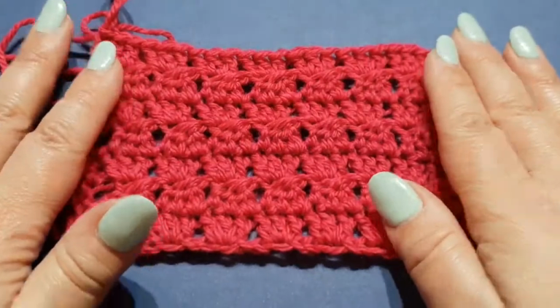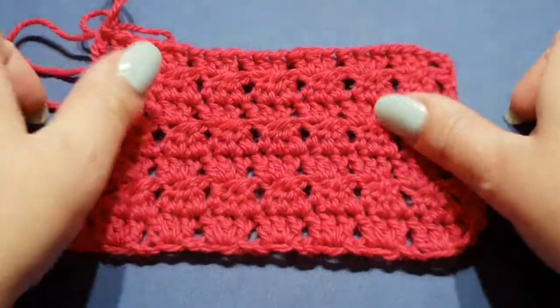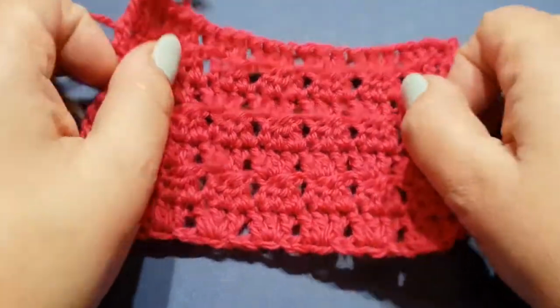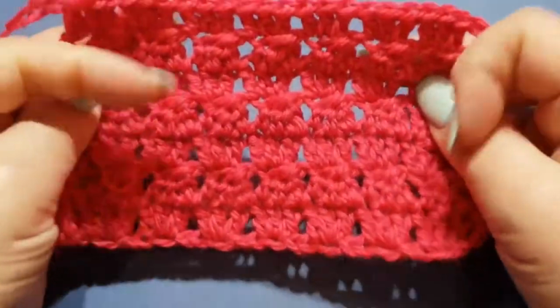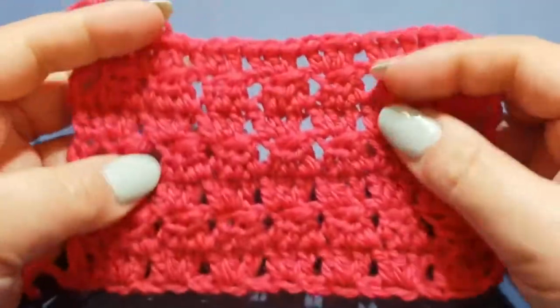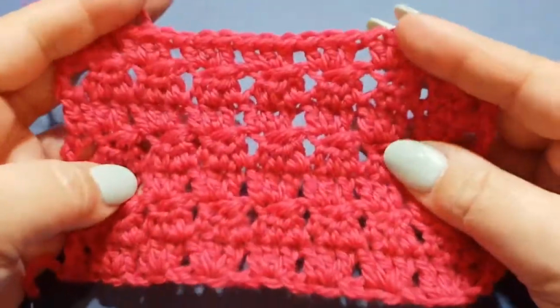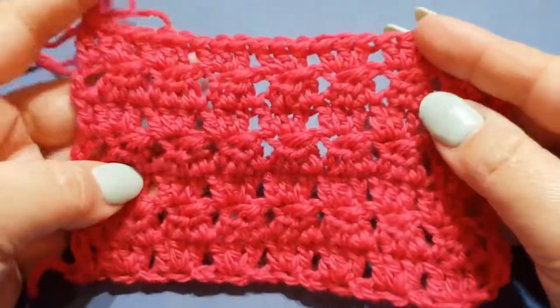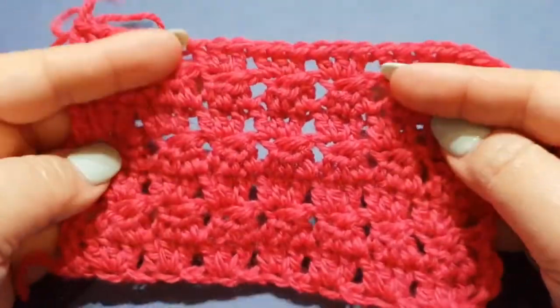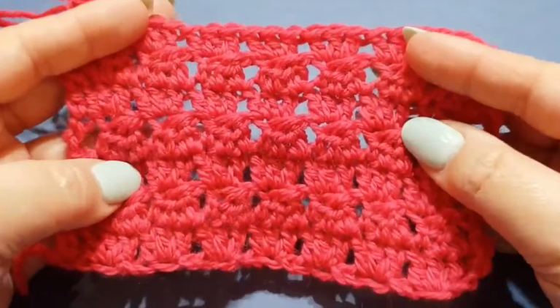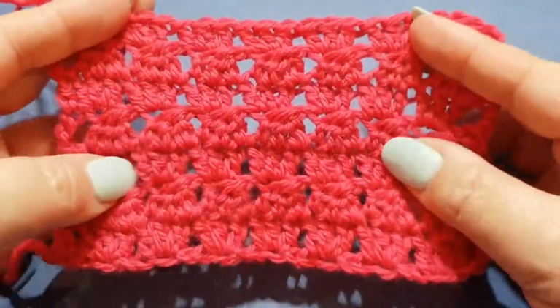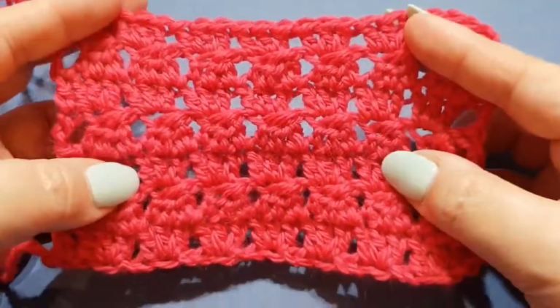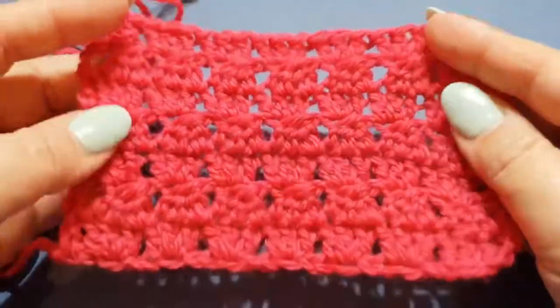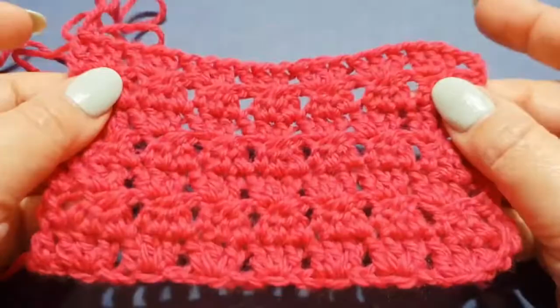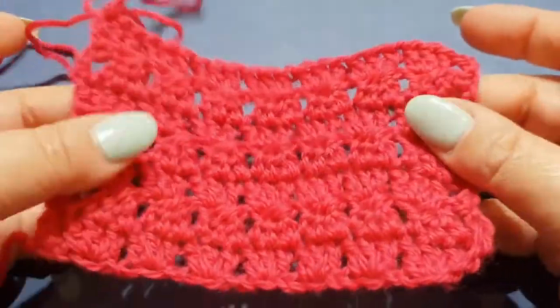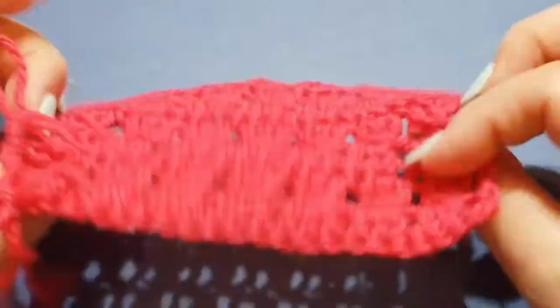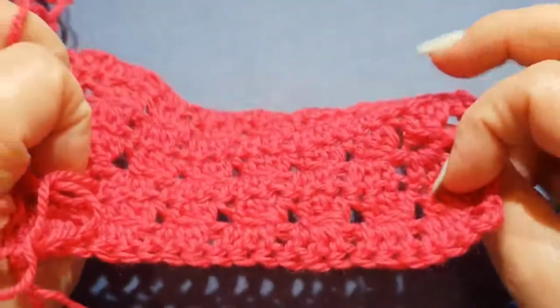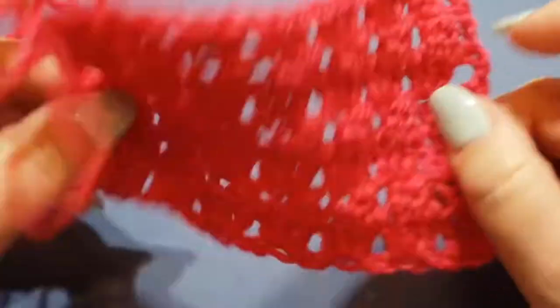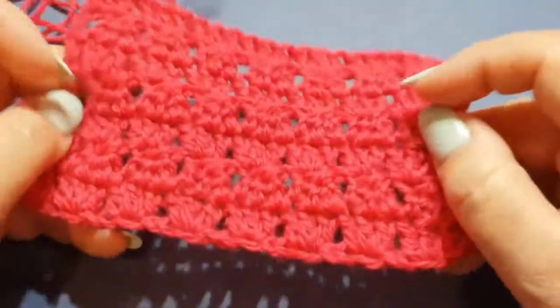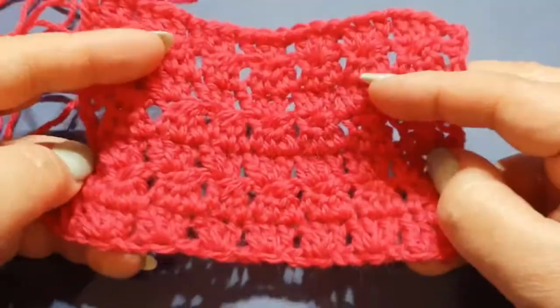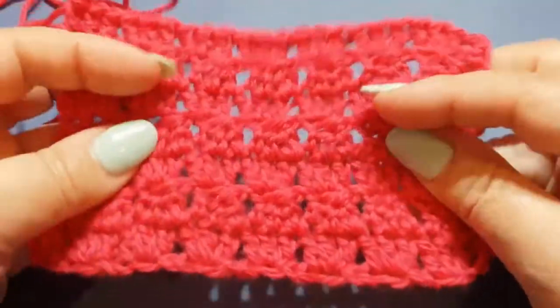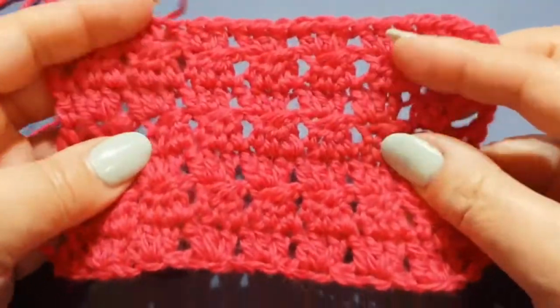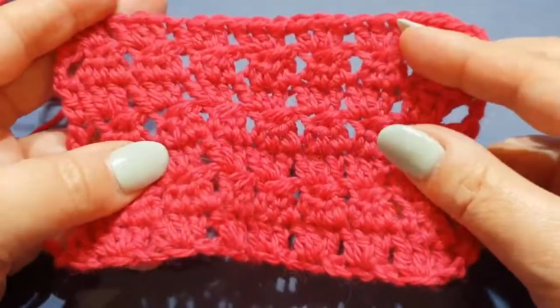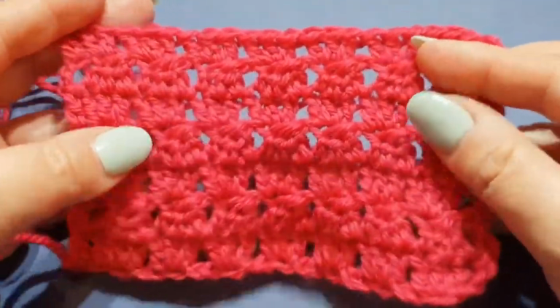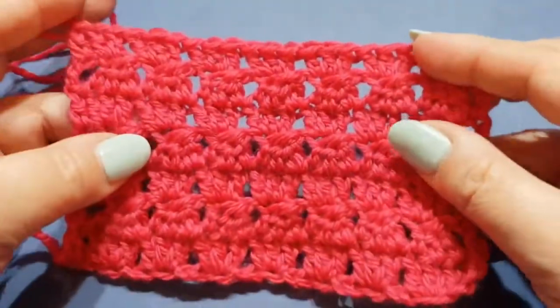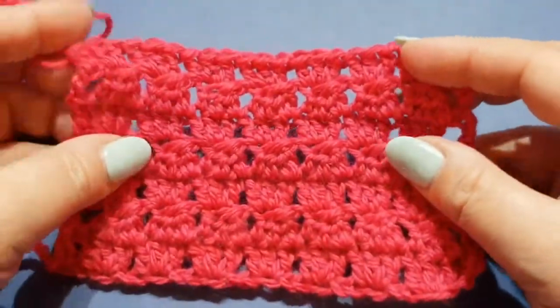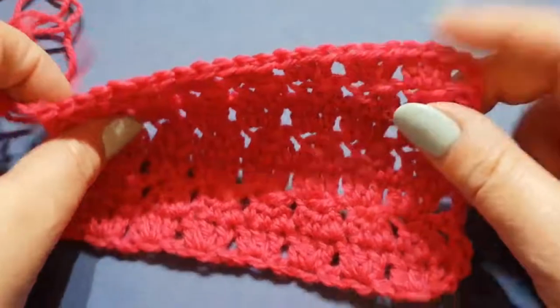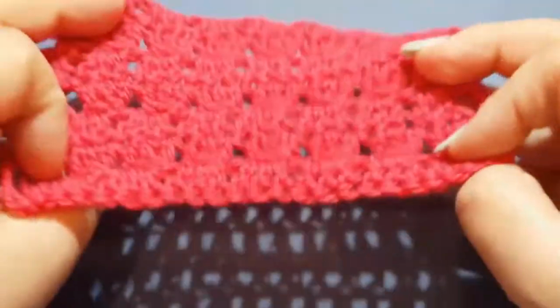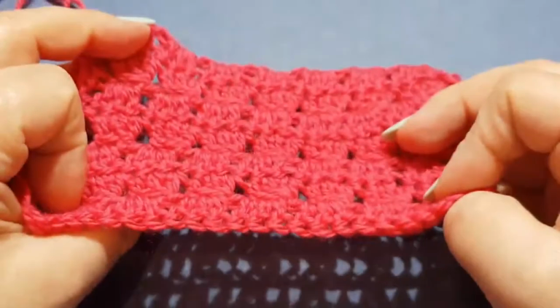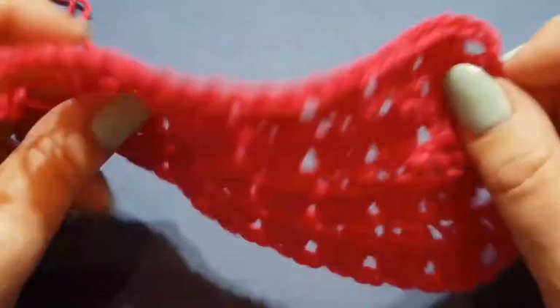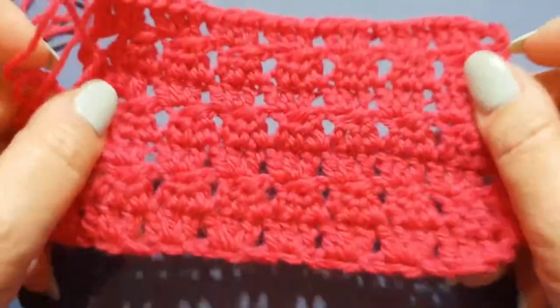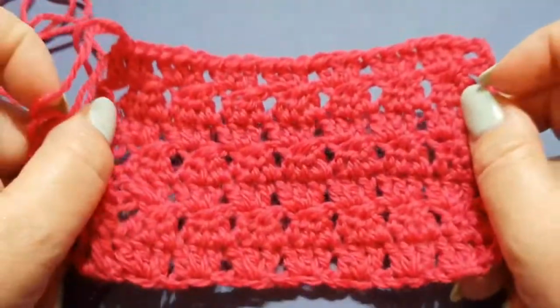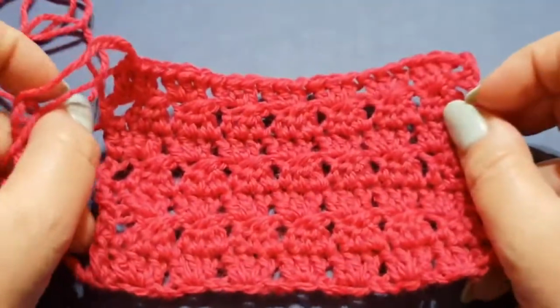This tutorial is for the beginner crocheter, so if you're an intermediate crocheter you'll fly through this. If you are a professional, I dare you to do it blindfolded just for fun!